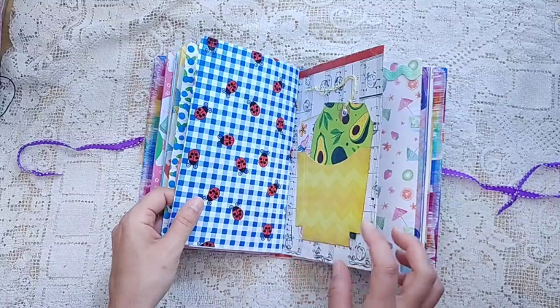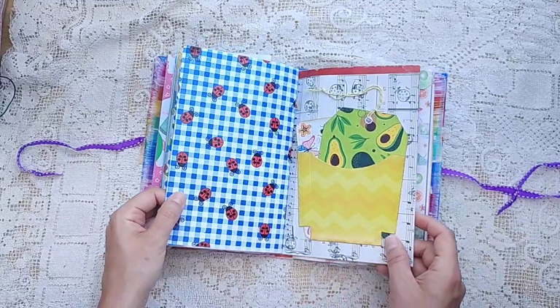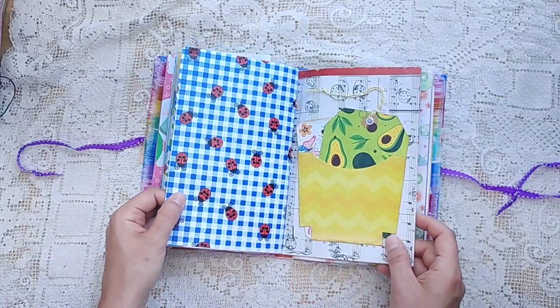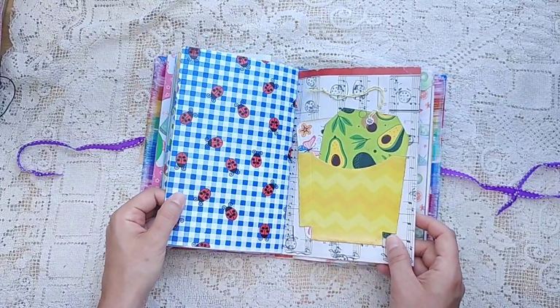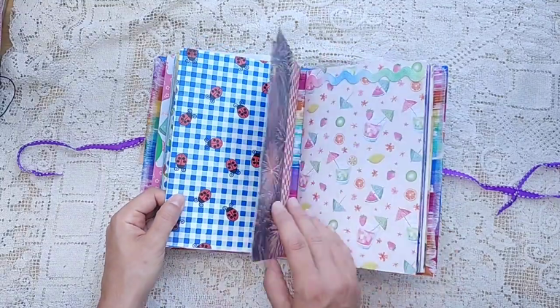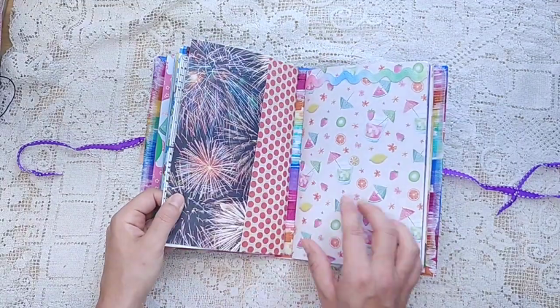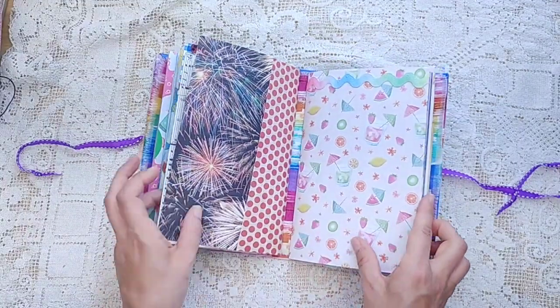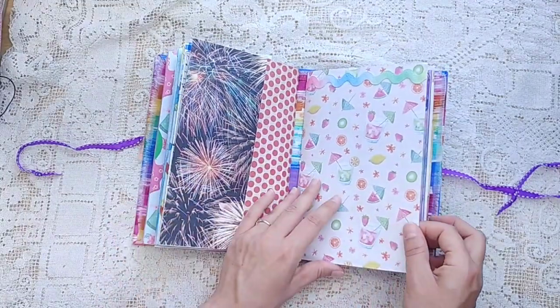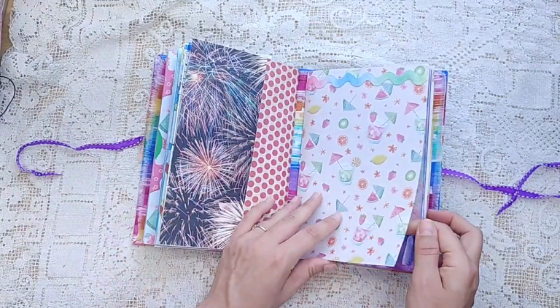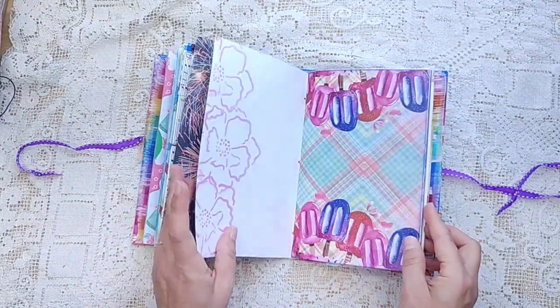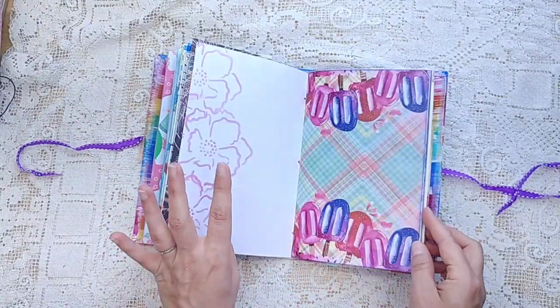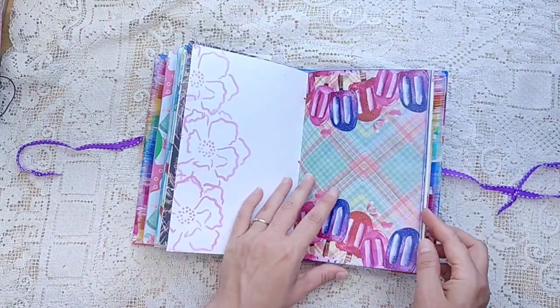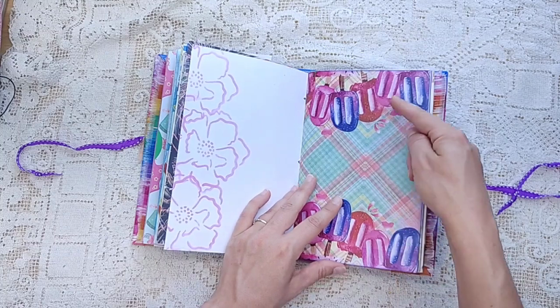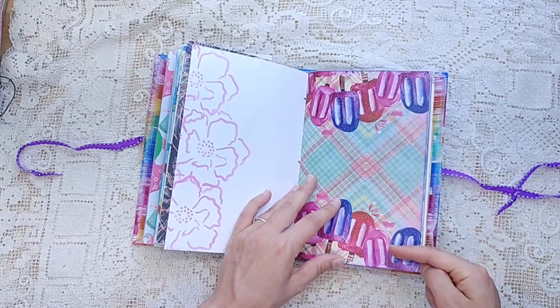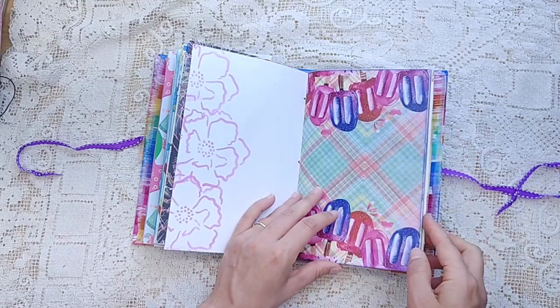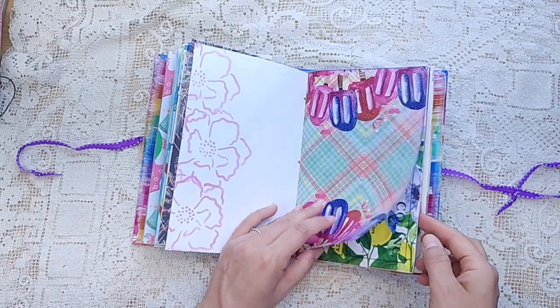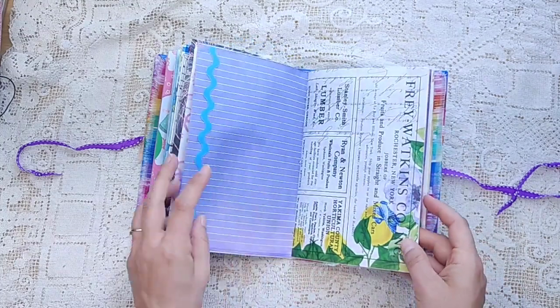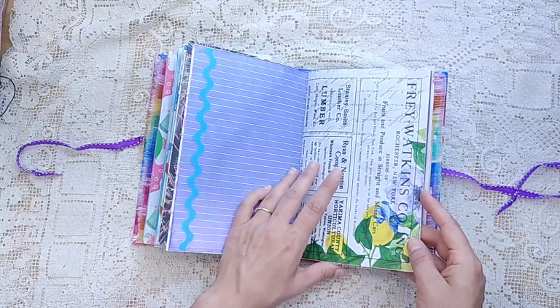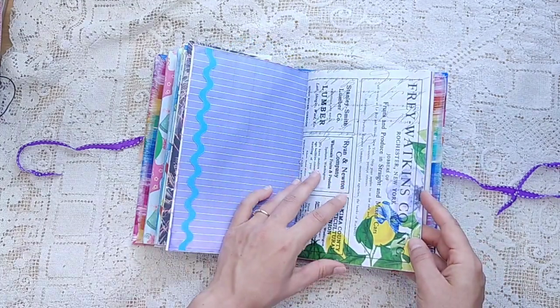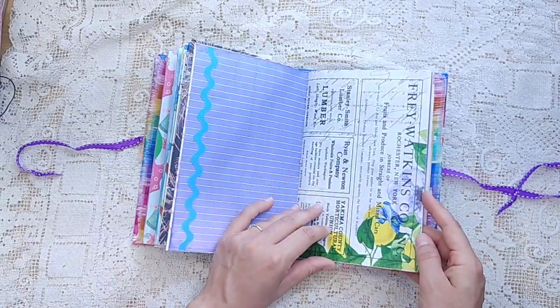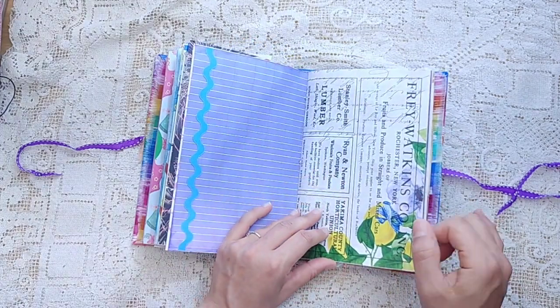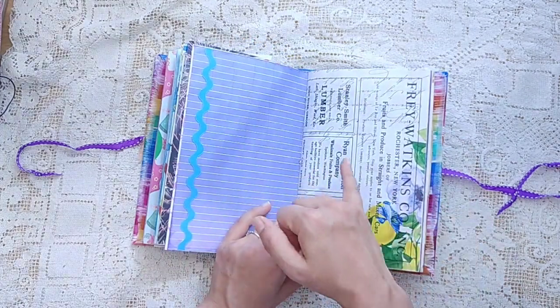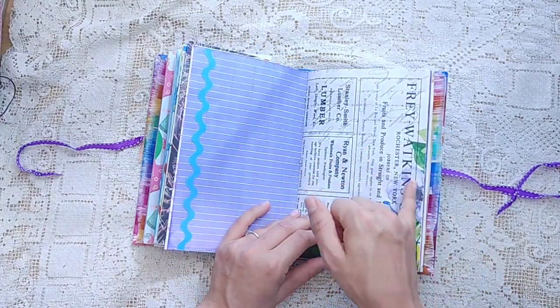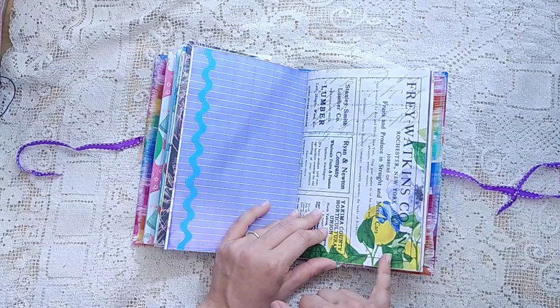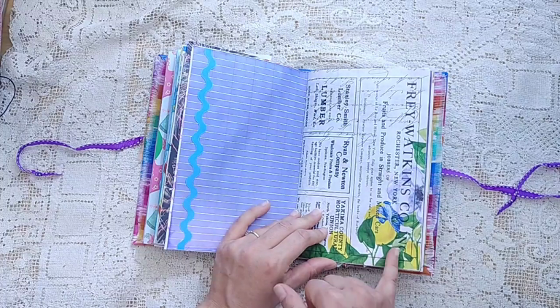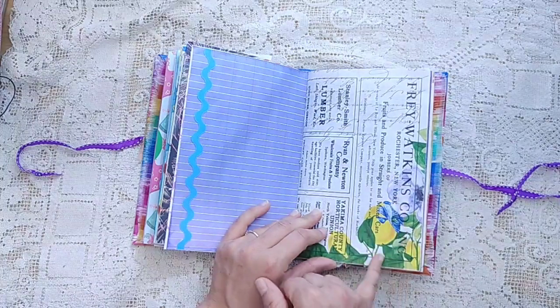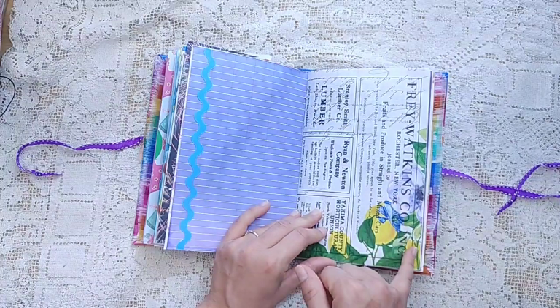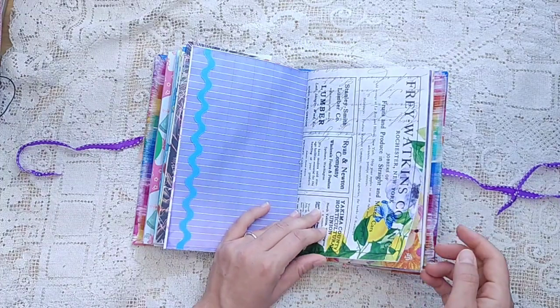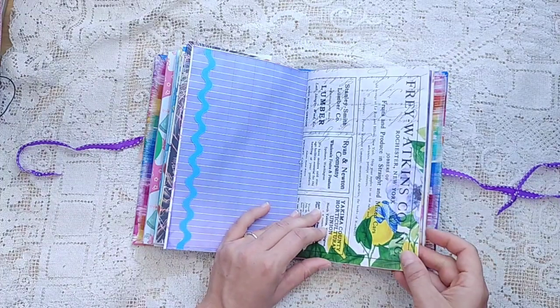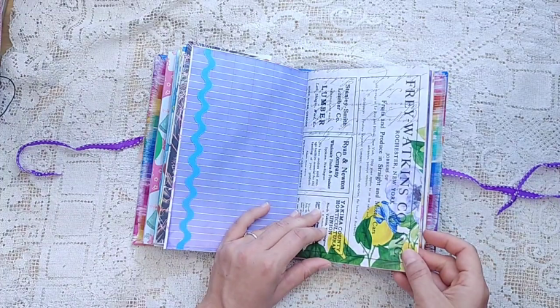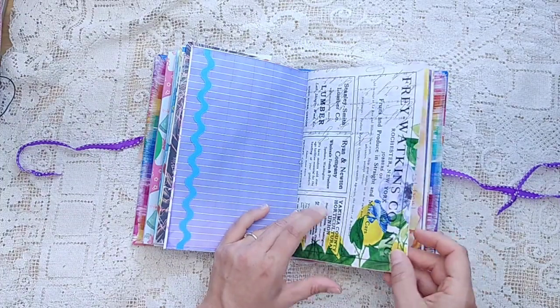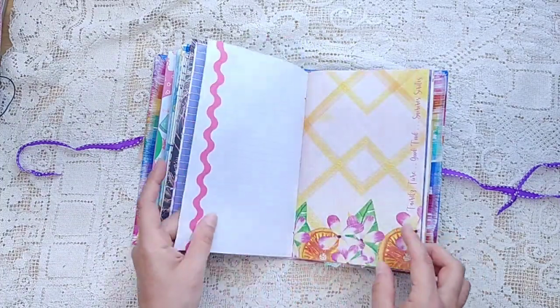So perfect for journaling about your summer or to set aside for your next summer. You've put so many beautiful things in here. You can see a lot of Modern Maiden. This one is Sweet Summertime. Fruit Ads — and she printed the Fruit Ads on top of the Luscious Lemons. So pretty.